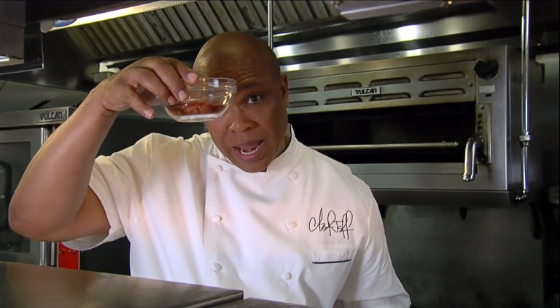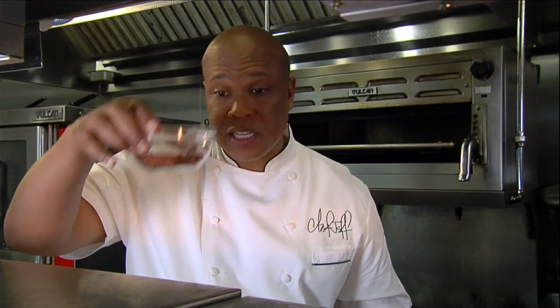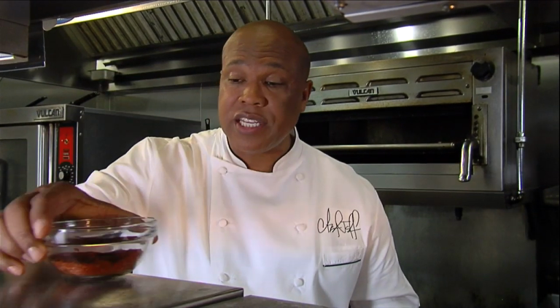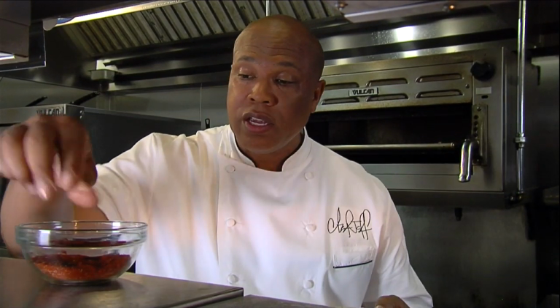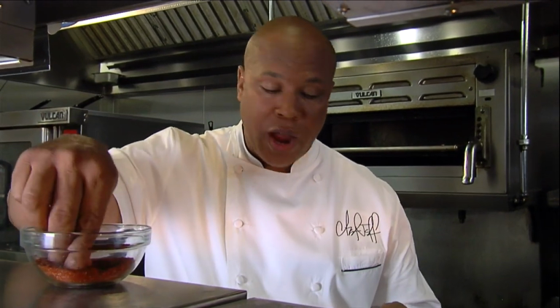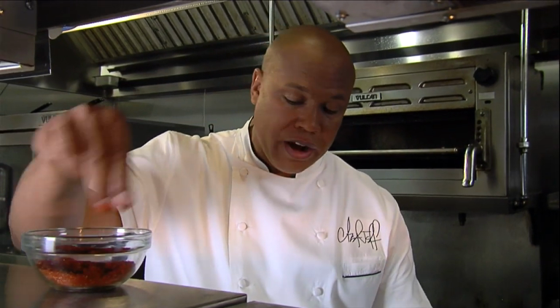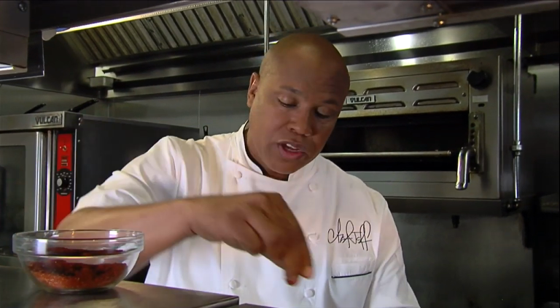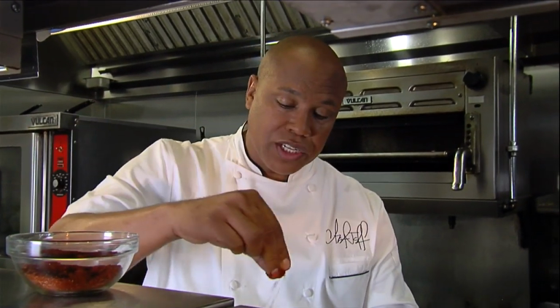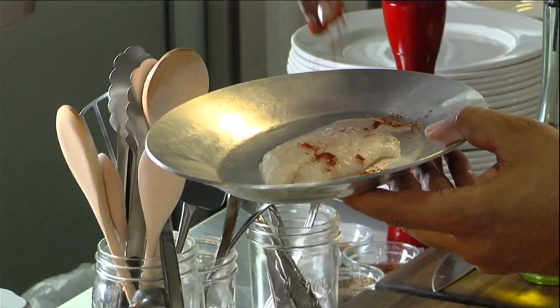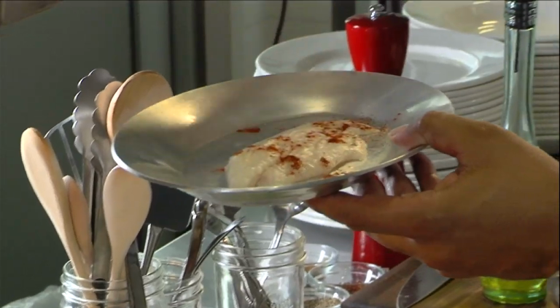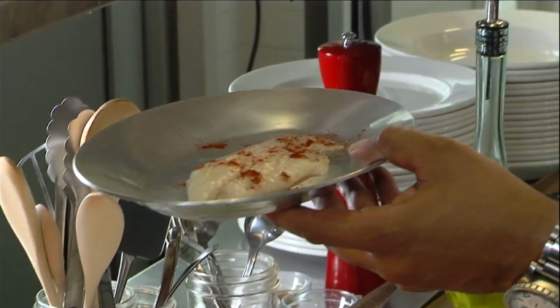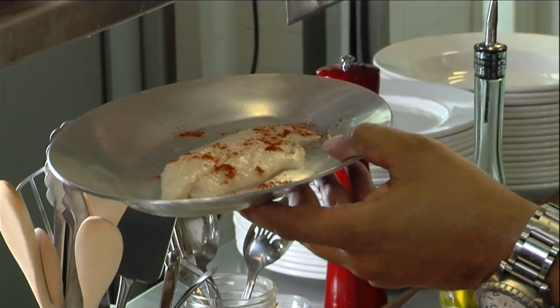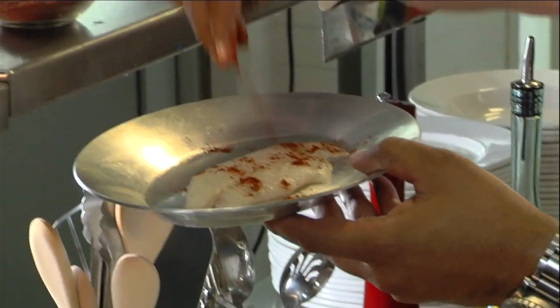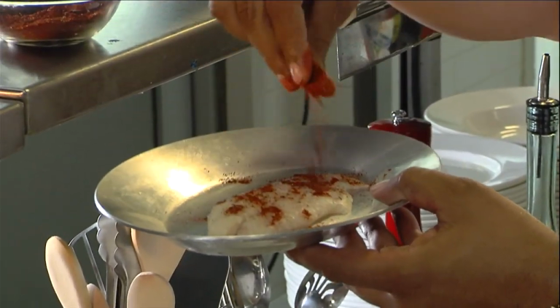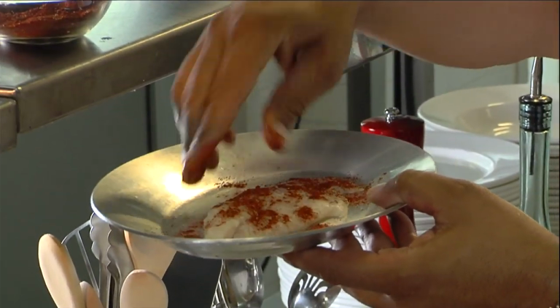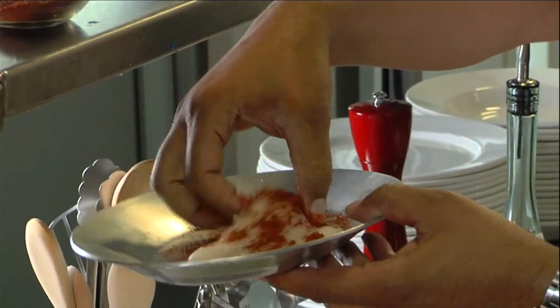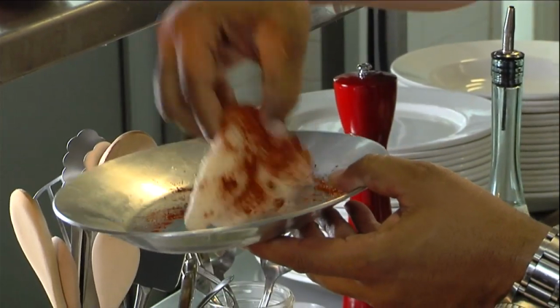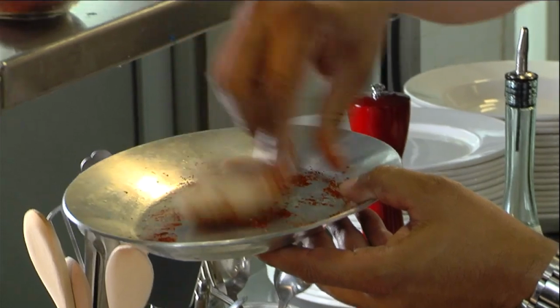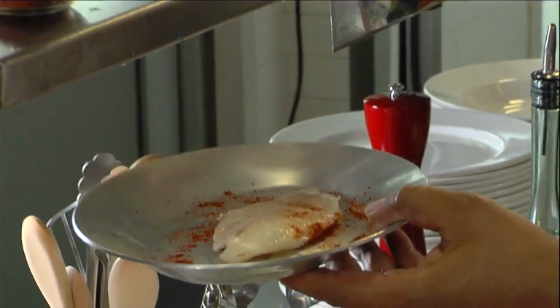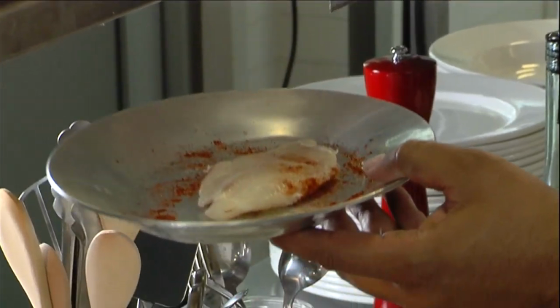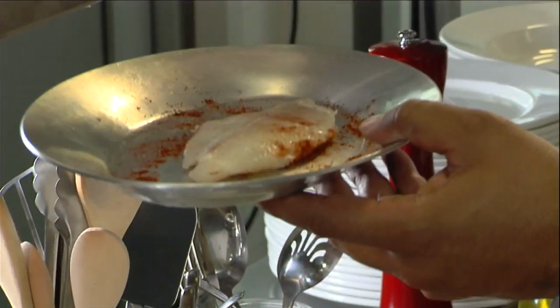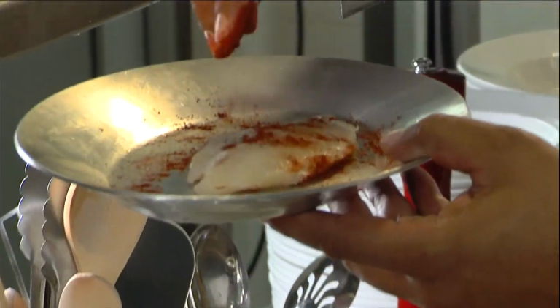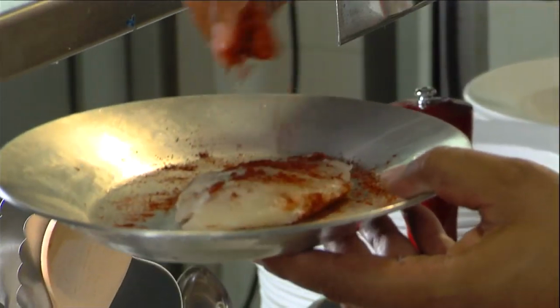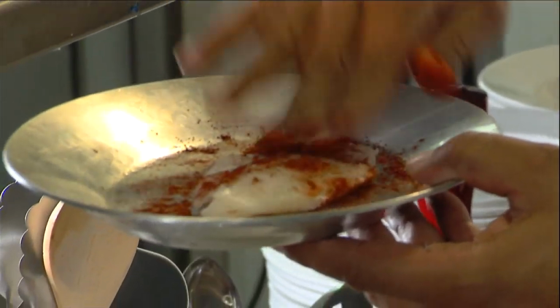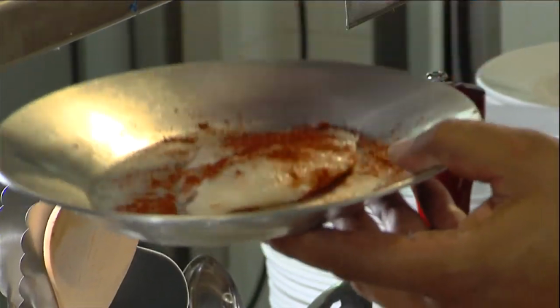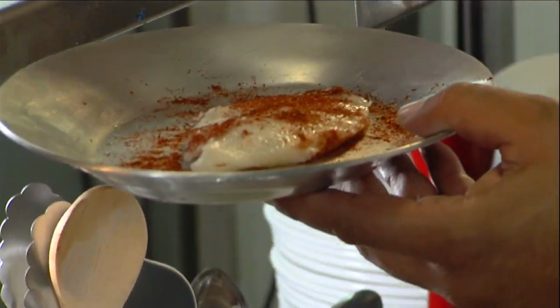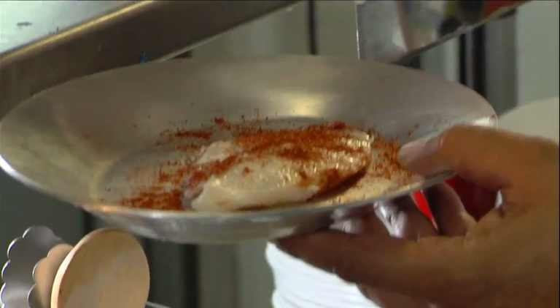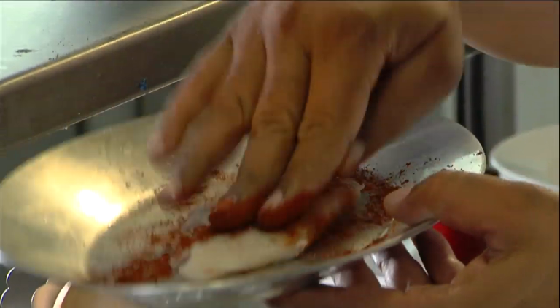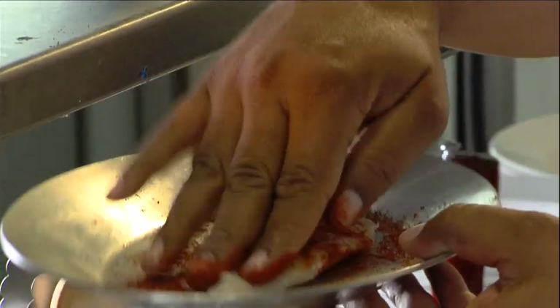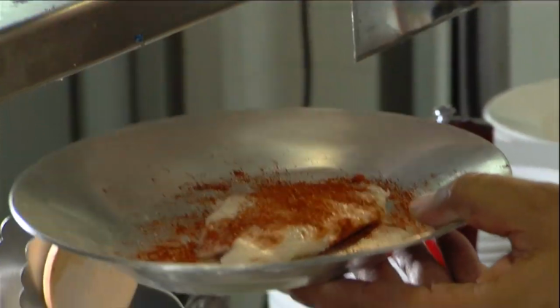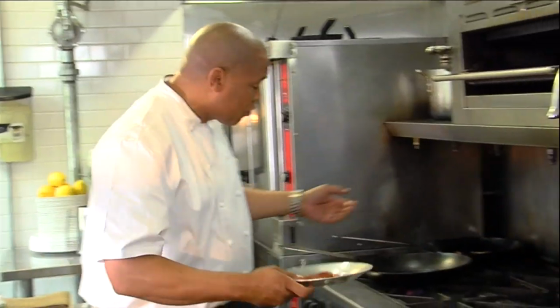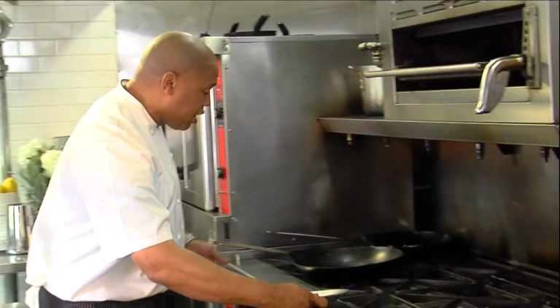I have blackening seasoning right here. You want to season it very, very well on both sides. Got to season very well with the blackening spice.